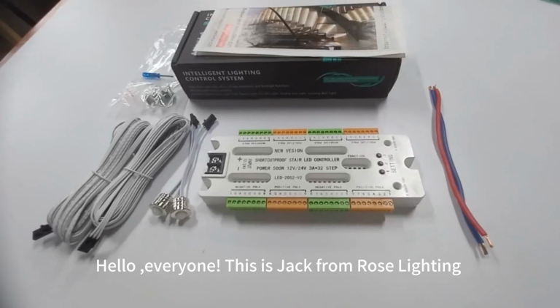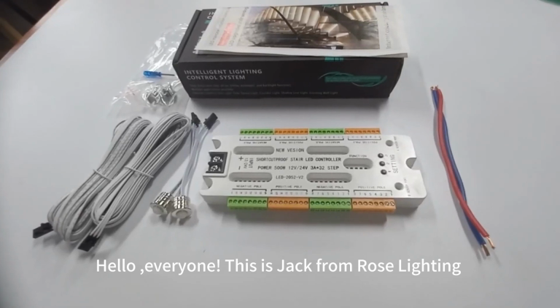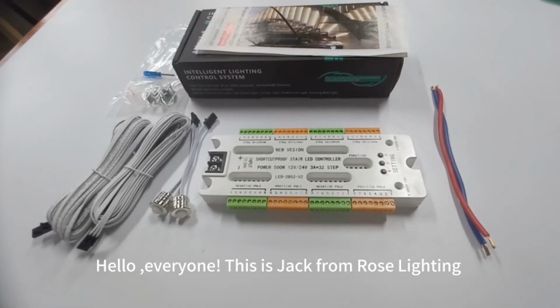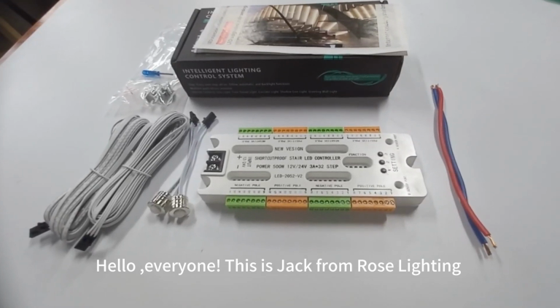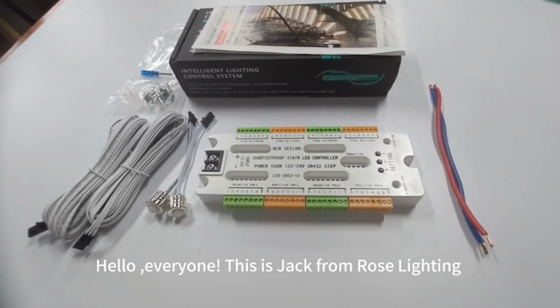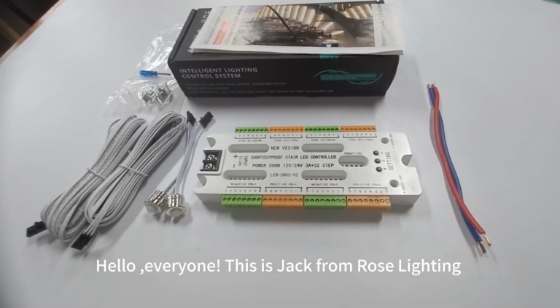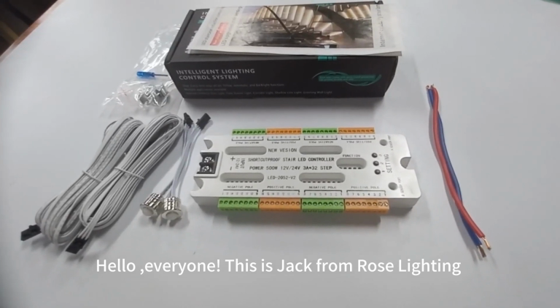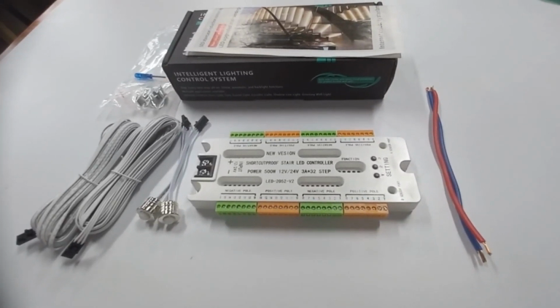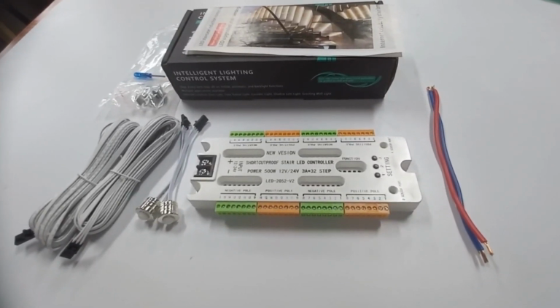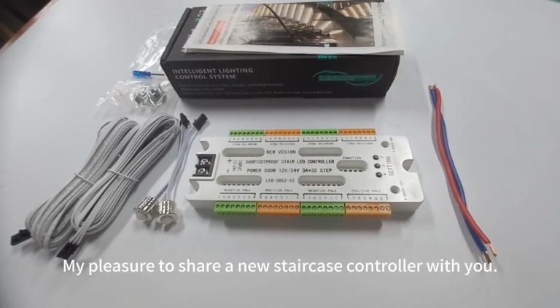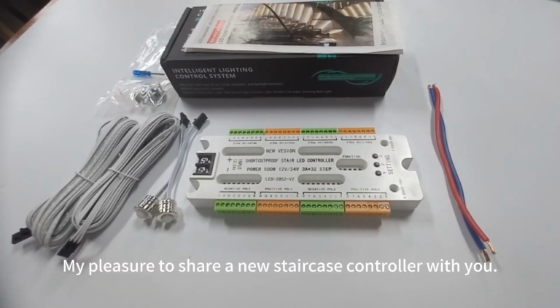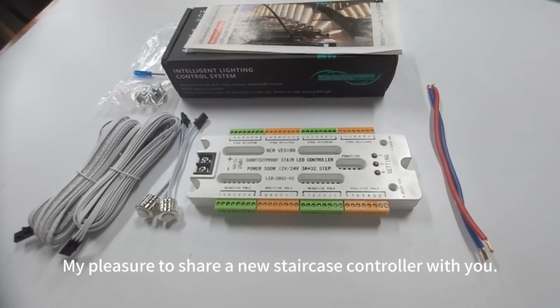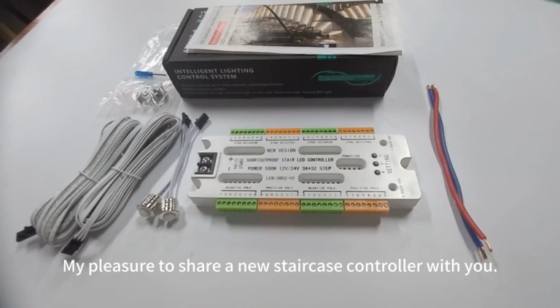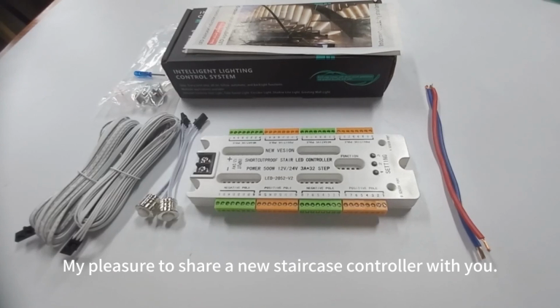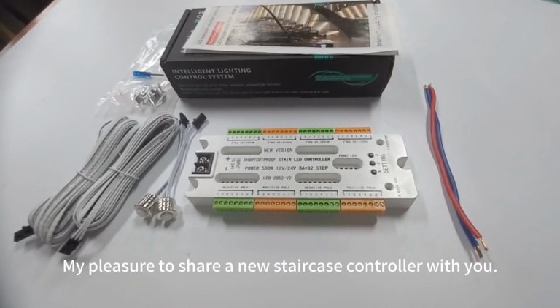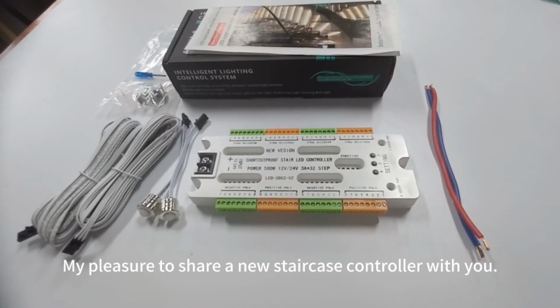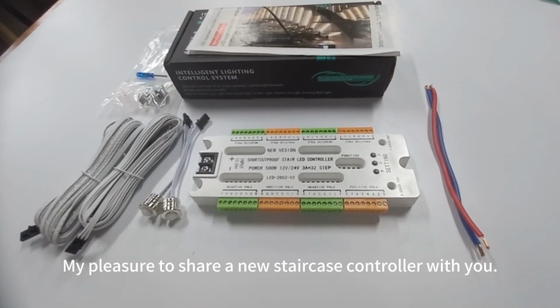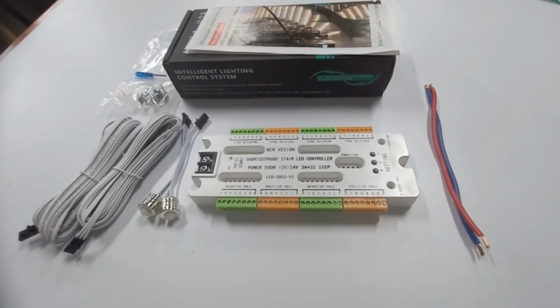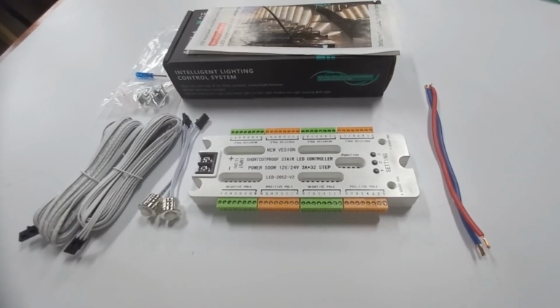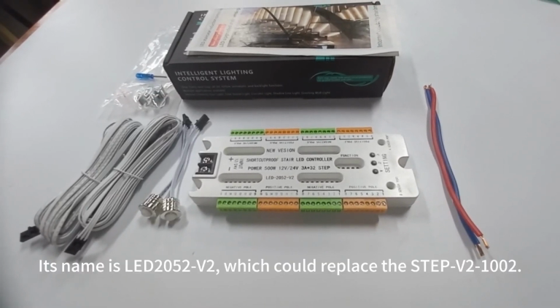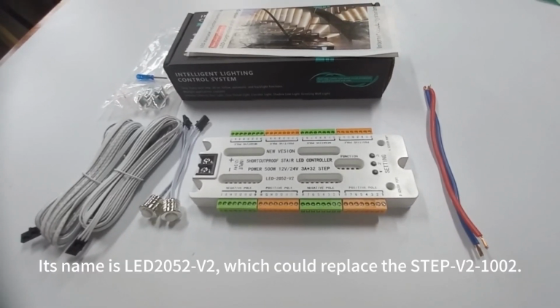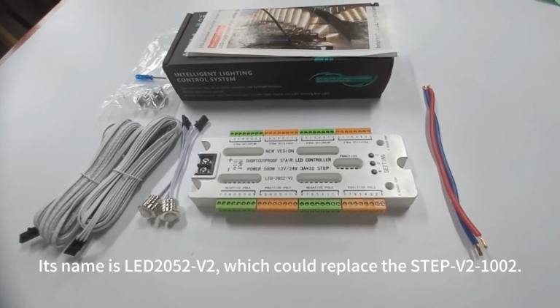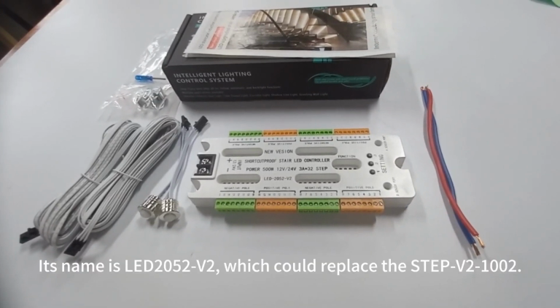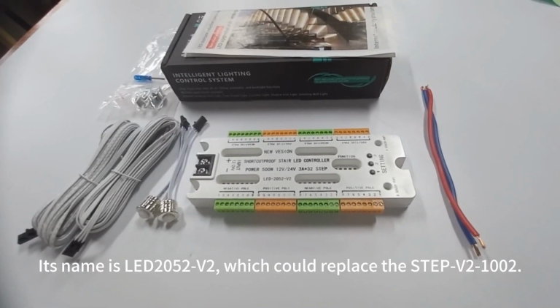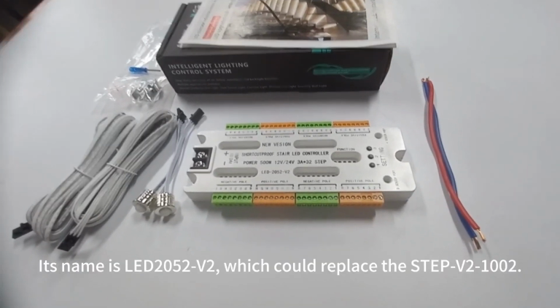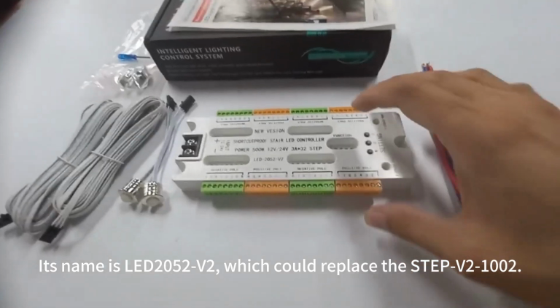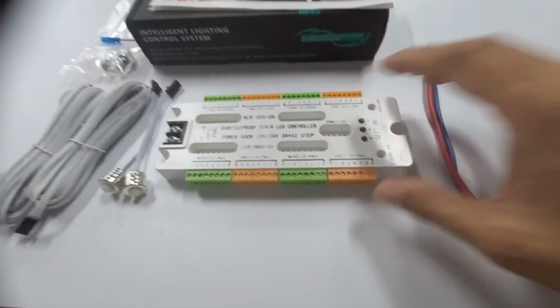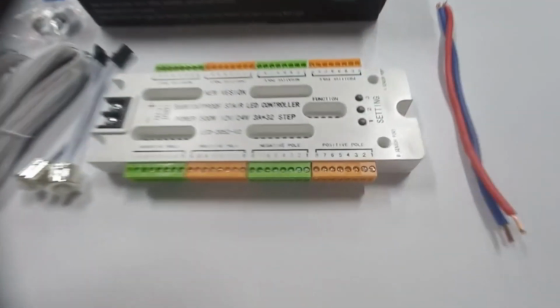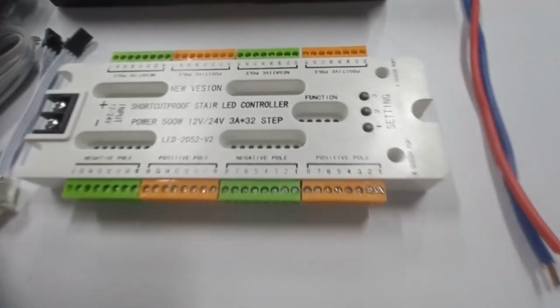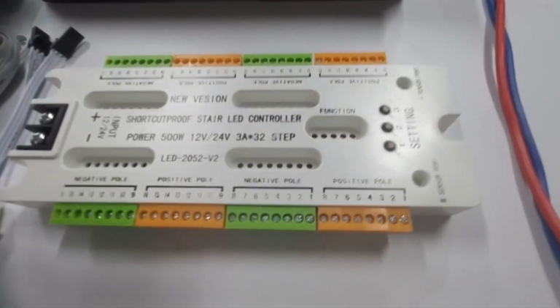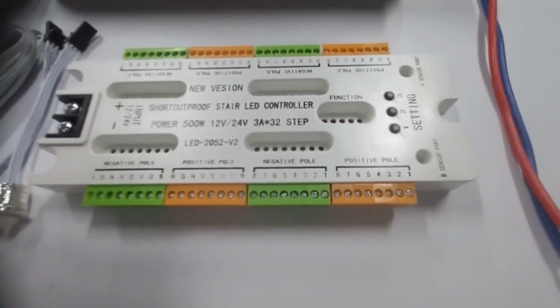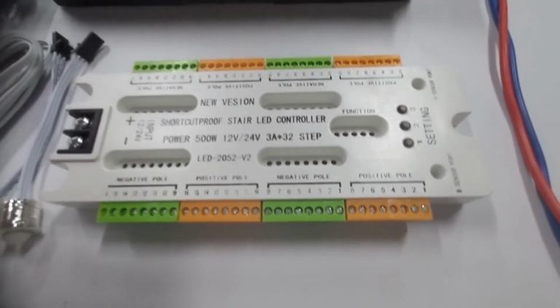Hello everyone, this is Jack from Rose Lighting. My pleasure to share a new staircase controller with you. Its name is LED2-ON5-V2, which could replace the step V2-1-ON2.